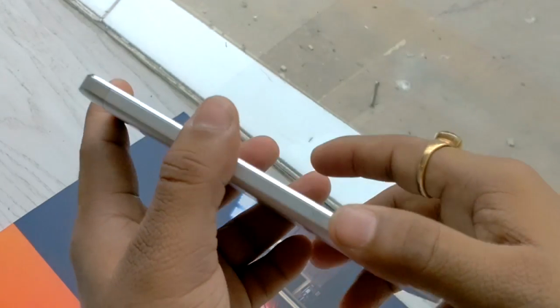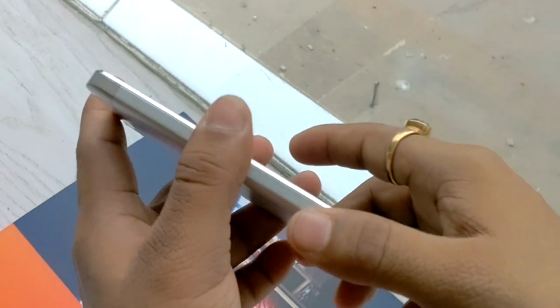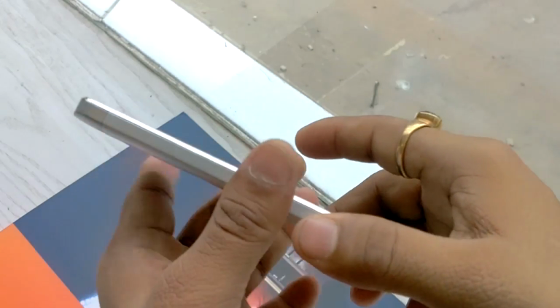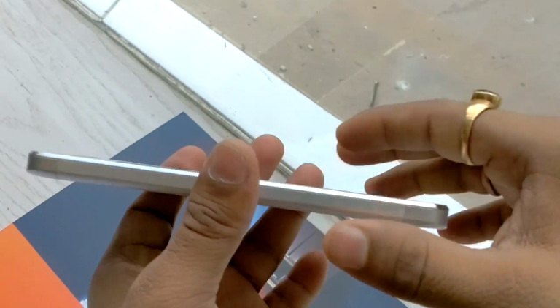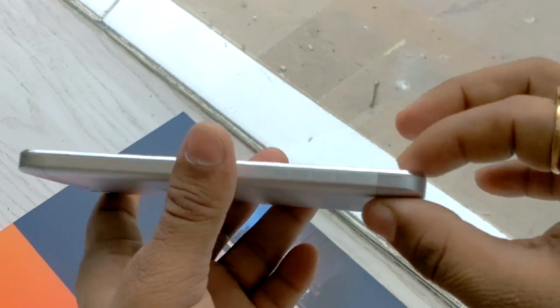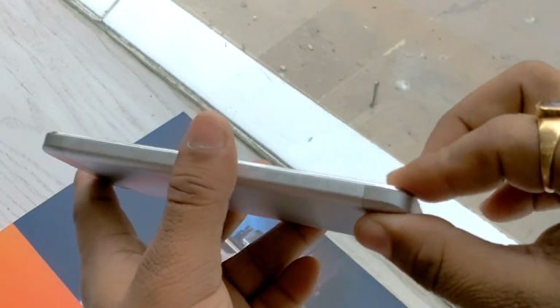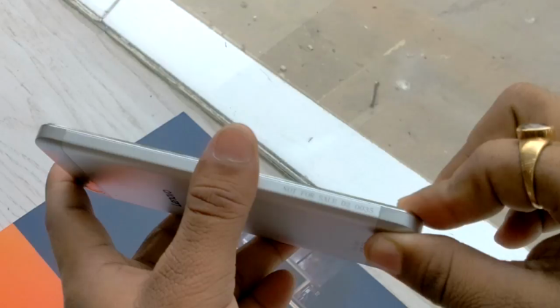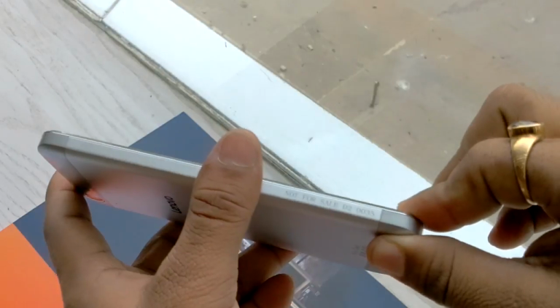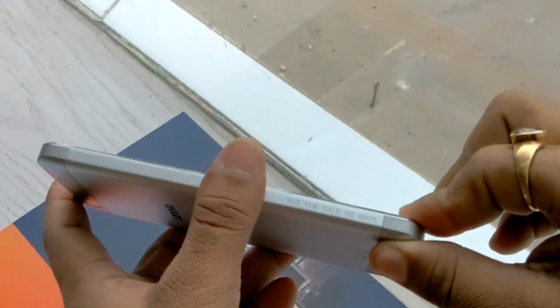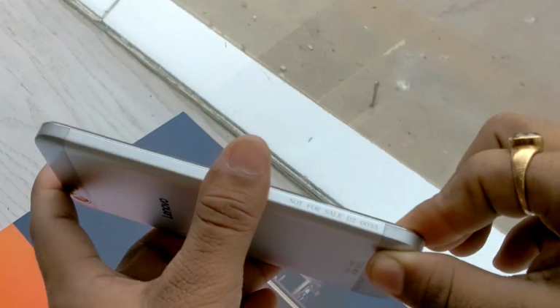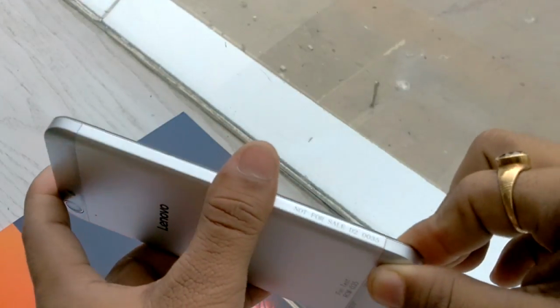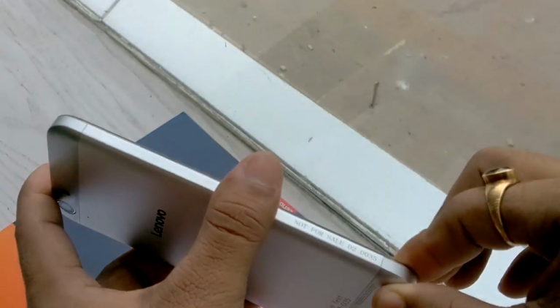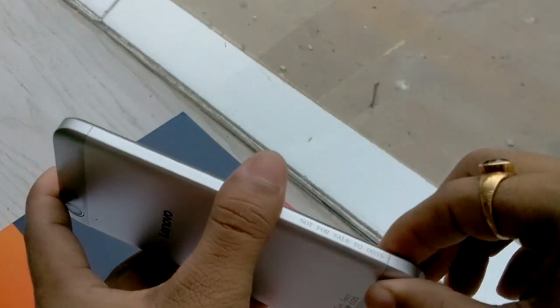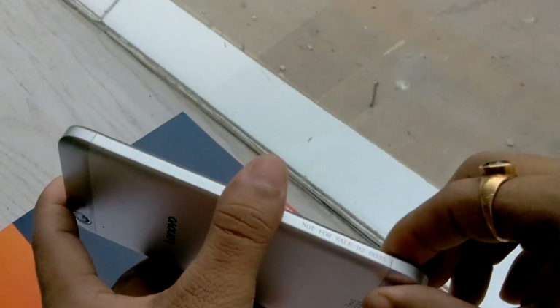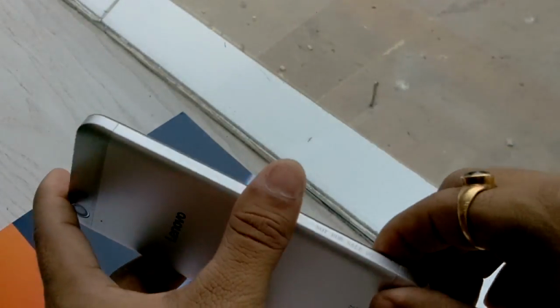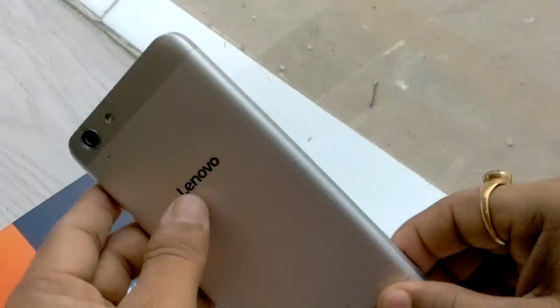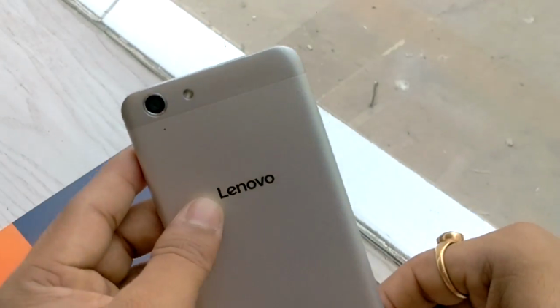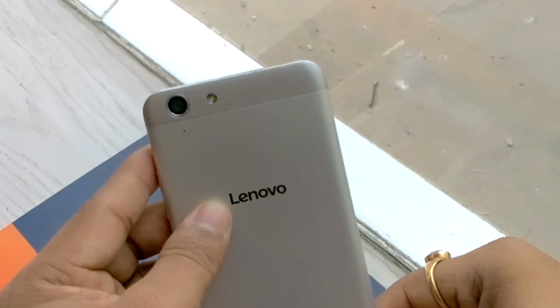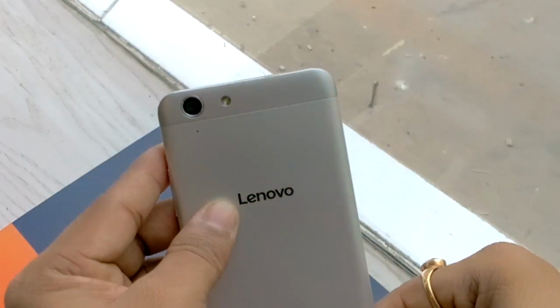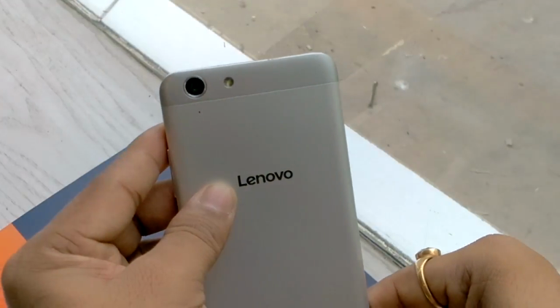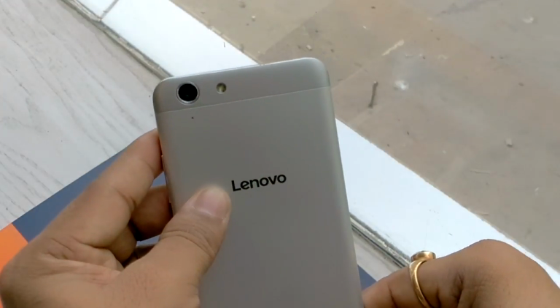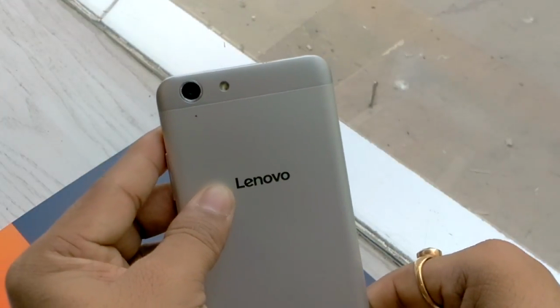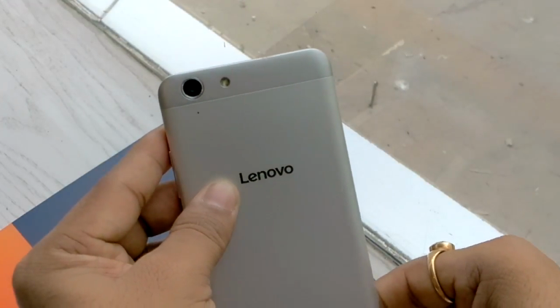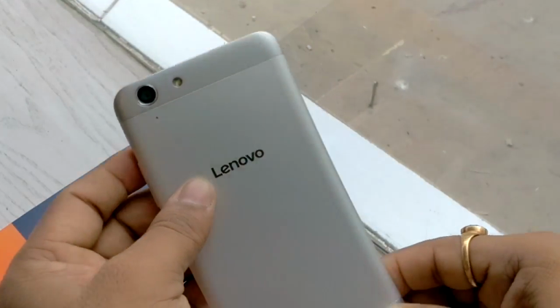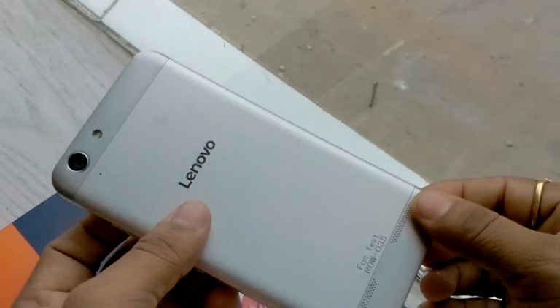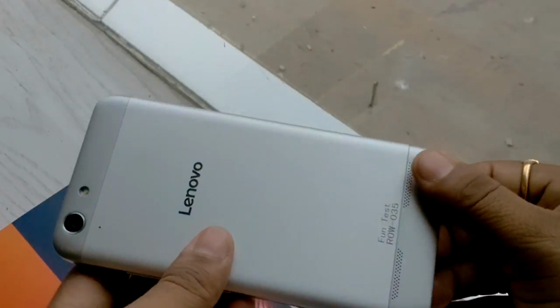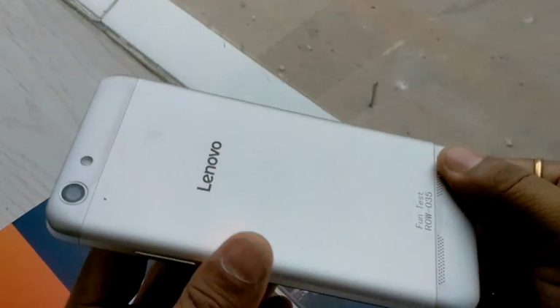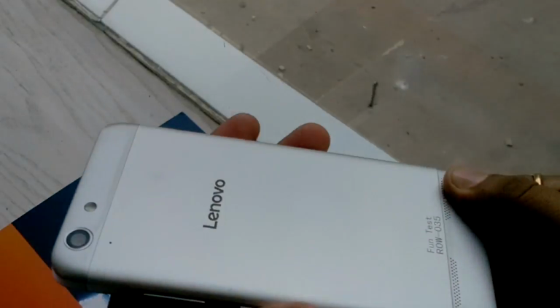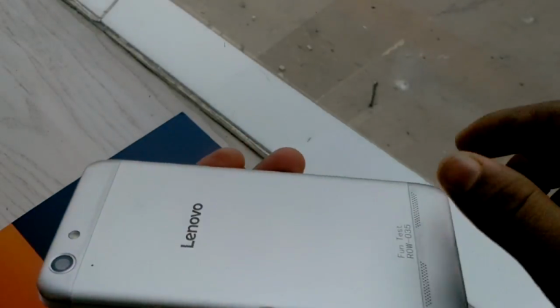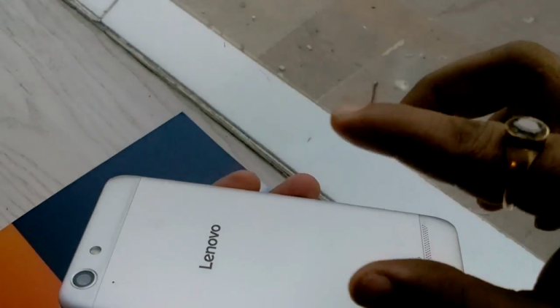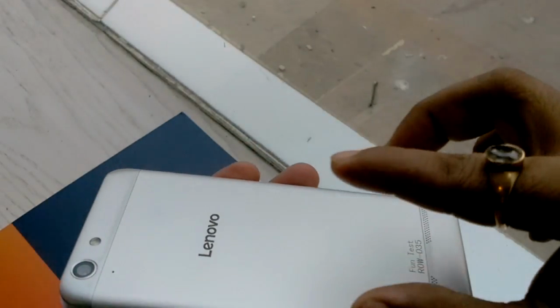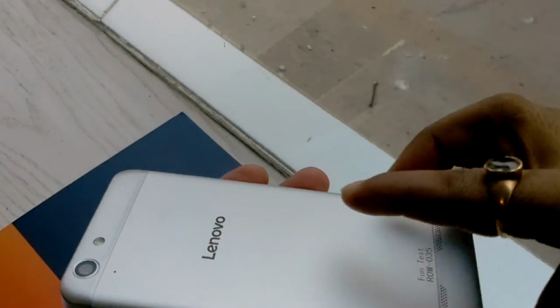Internal memory in this device is 16 GB and you can expand it up to 32 GB via microSD card. This device also supports OTG.